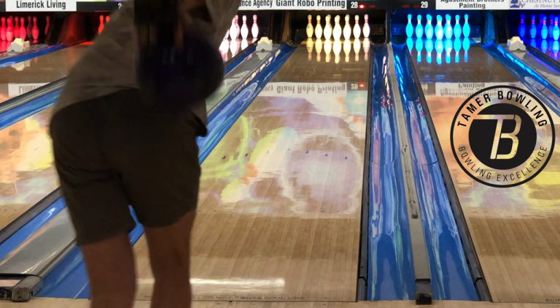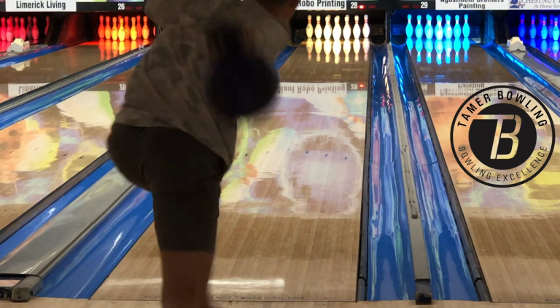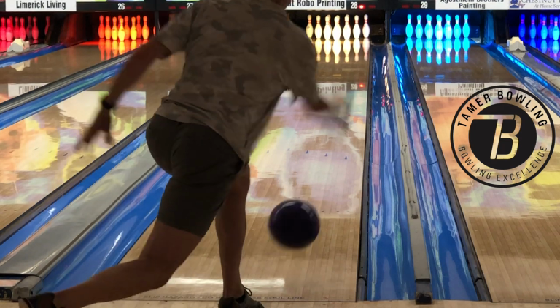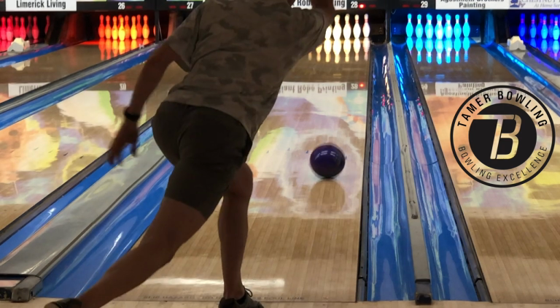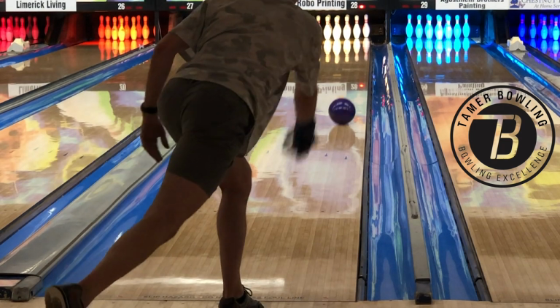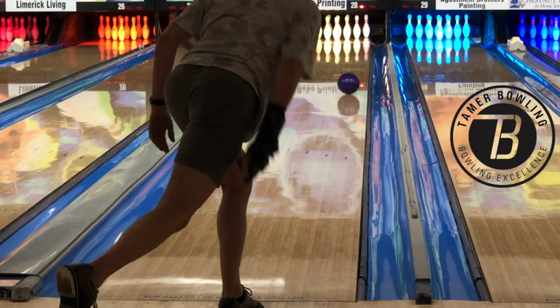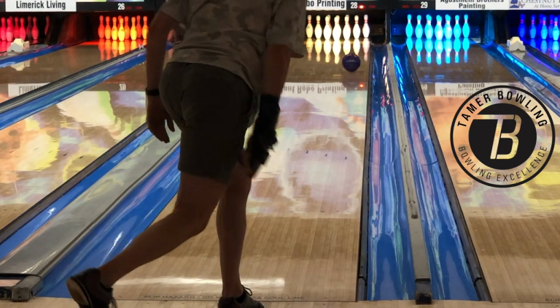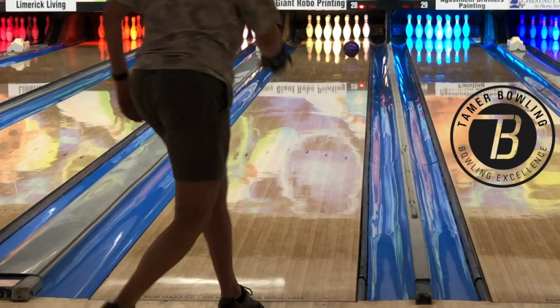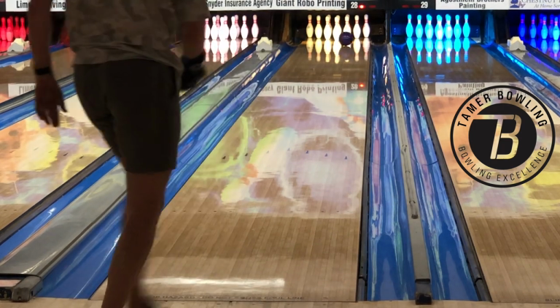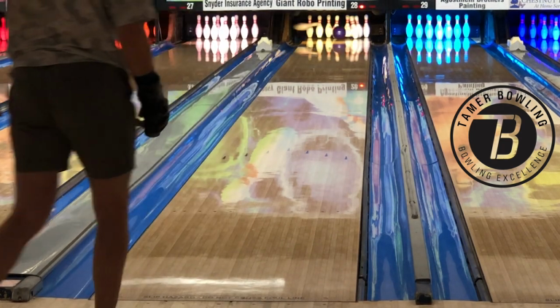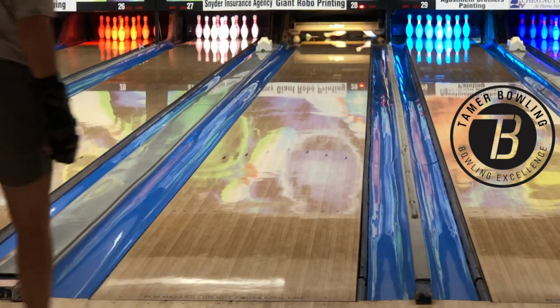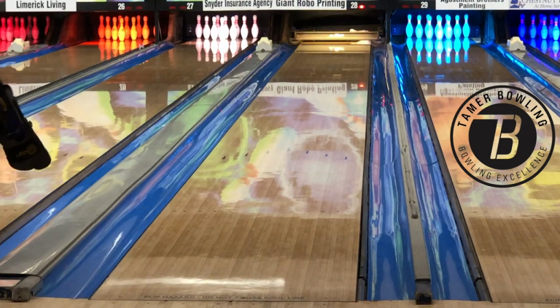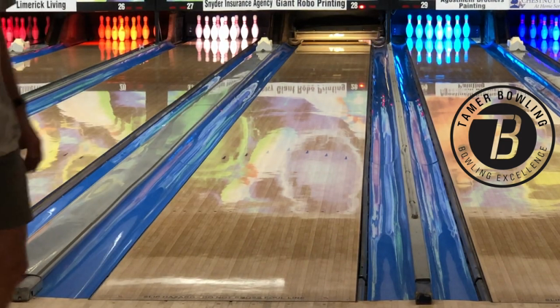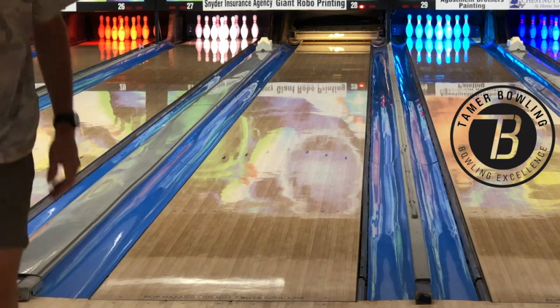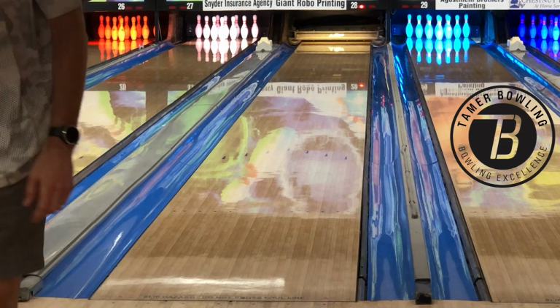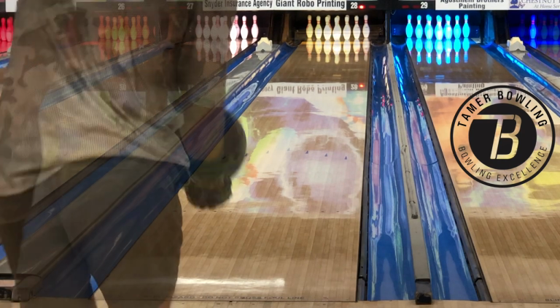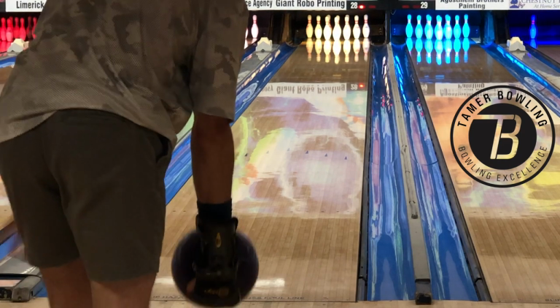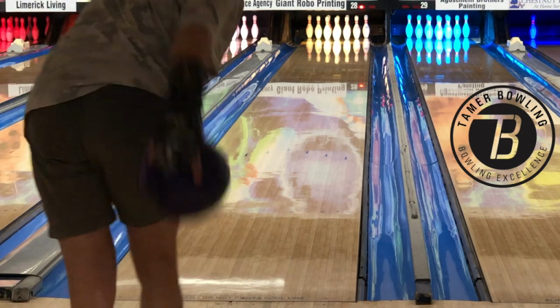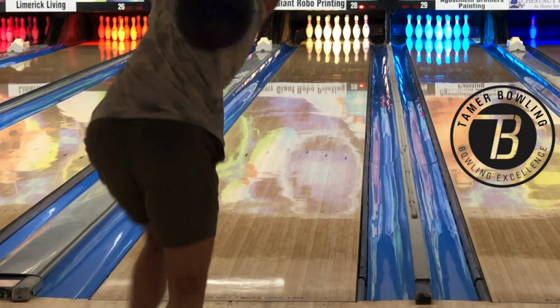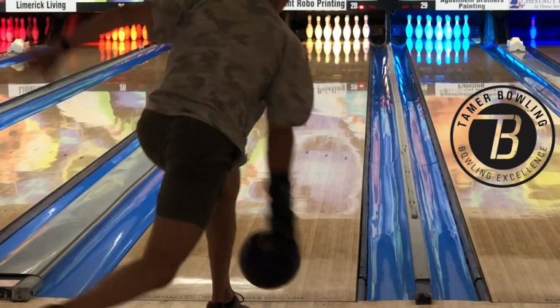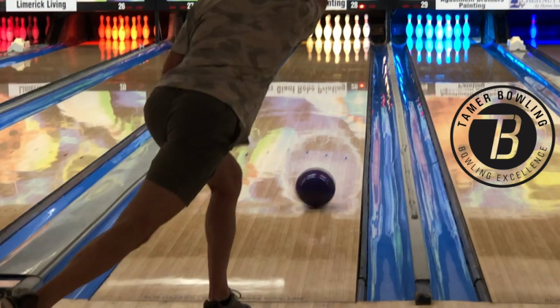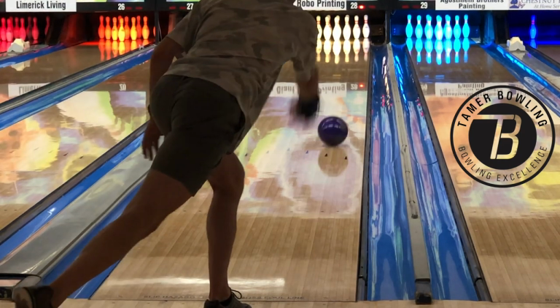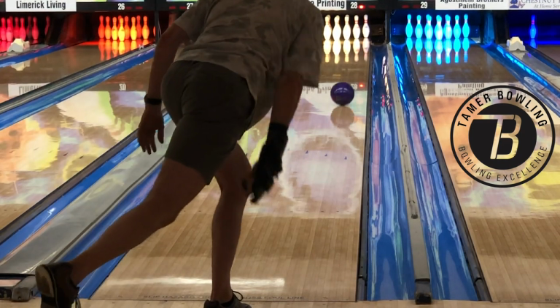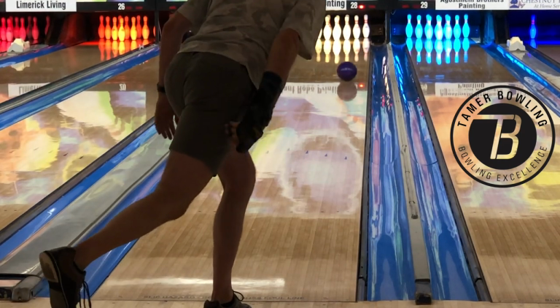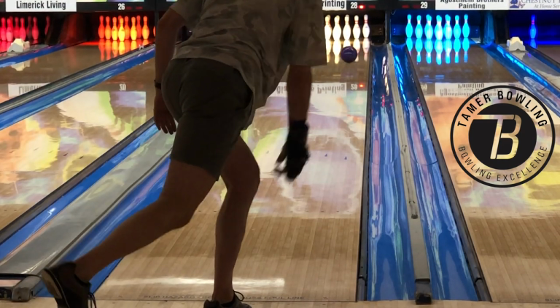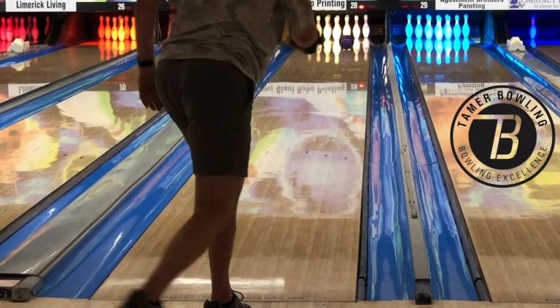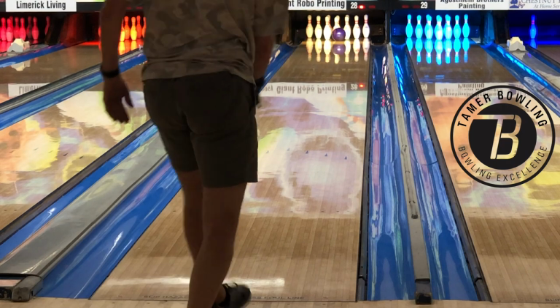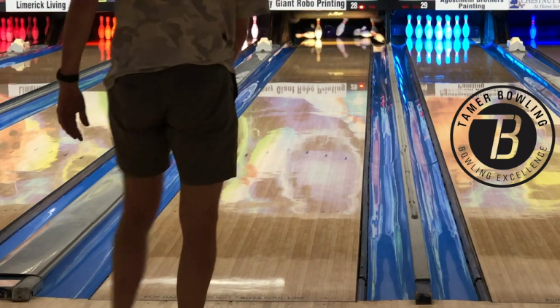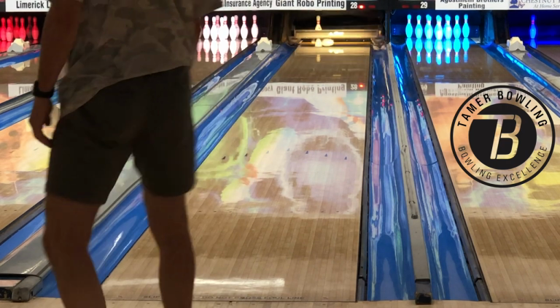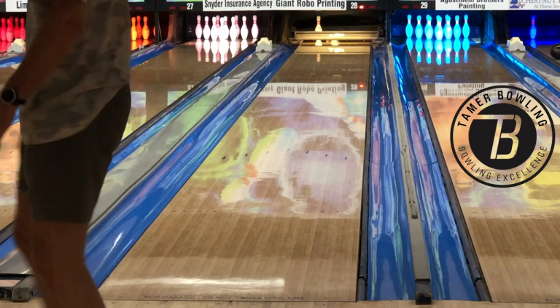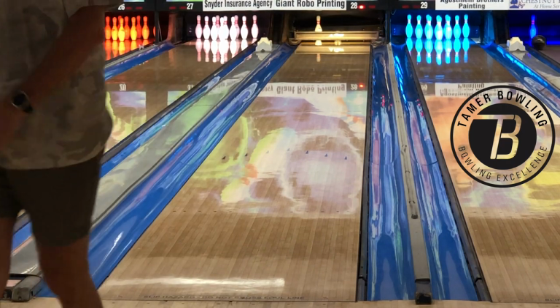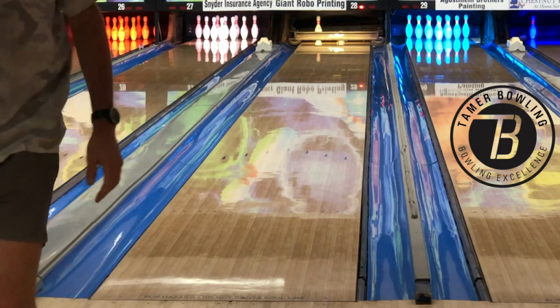Welcome back. Here we have Brian testing the Rotogrip RST-X2. If you've watched my making and the first review video, you know my thoughts on this ball for my style of game. So the question was how does it behave for Brian?